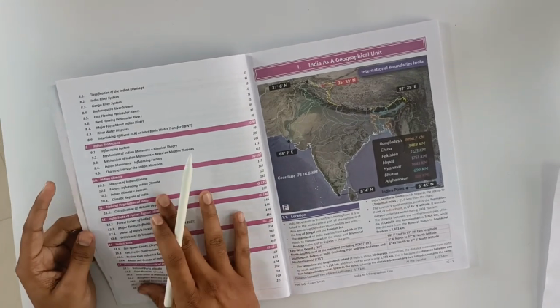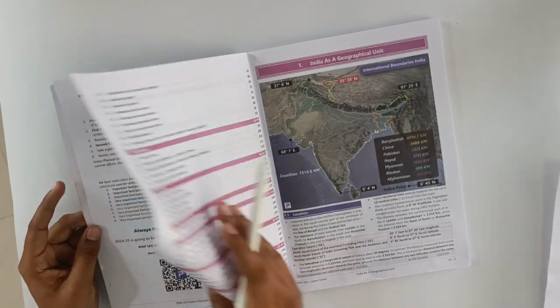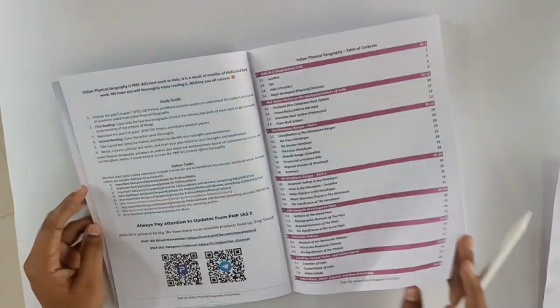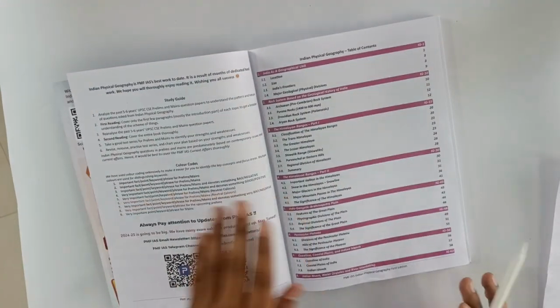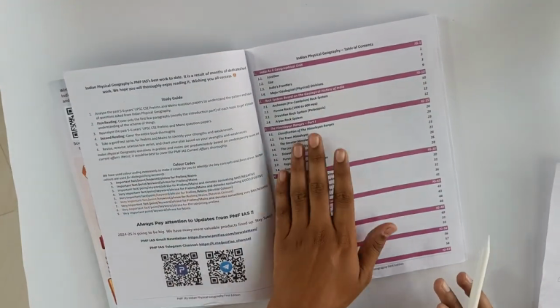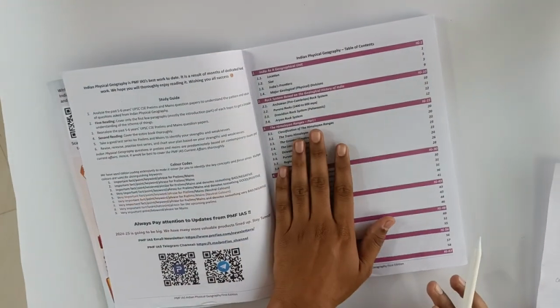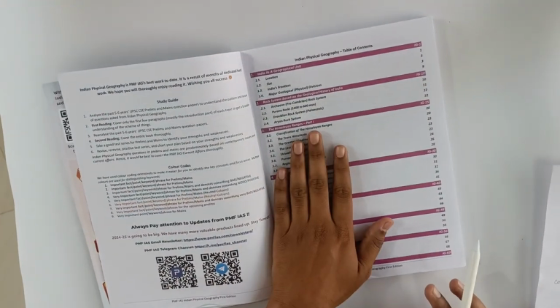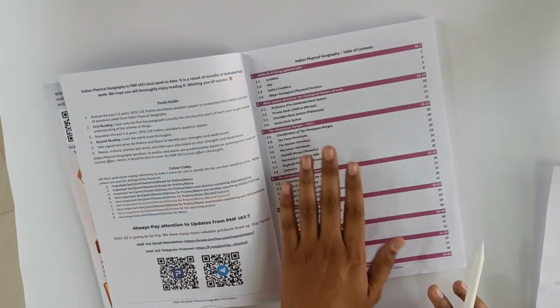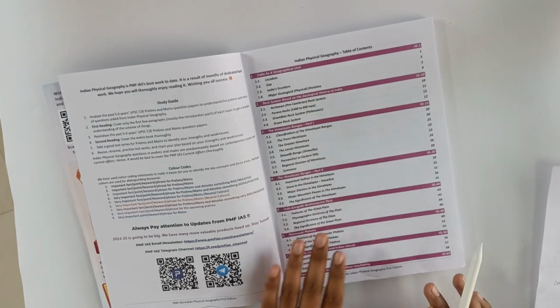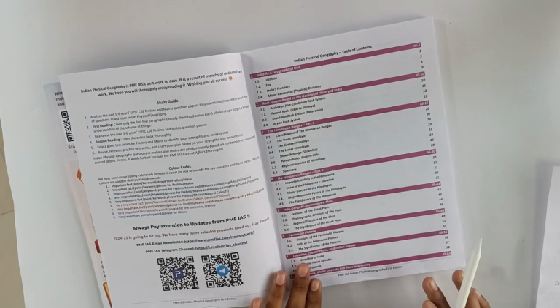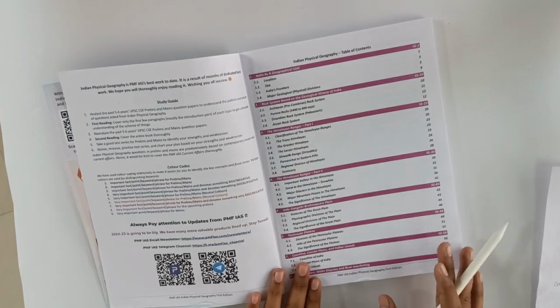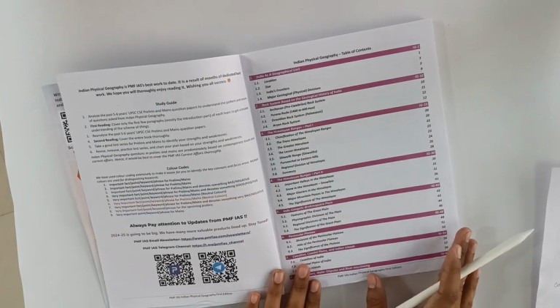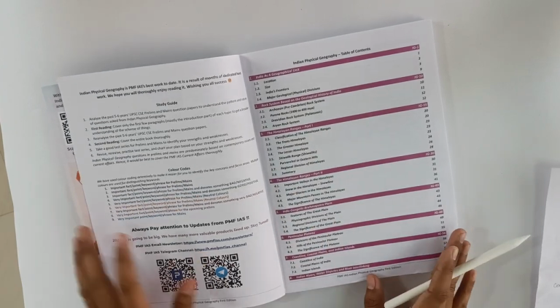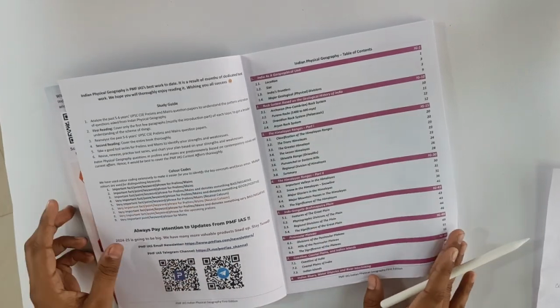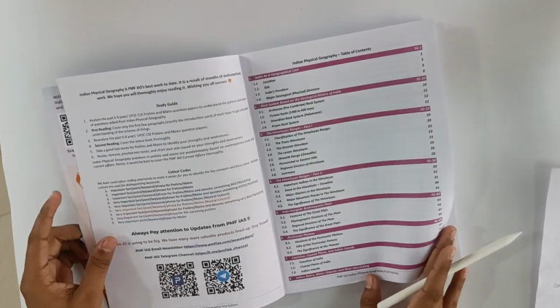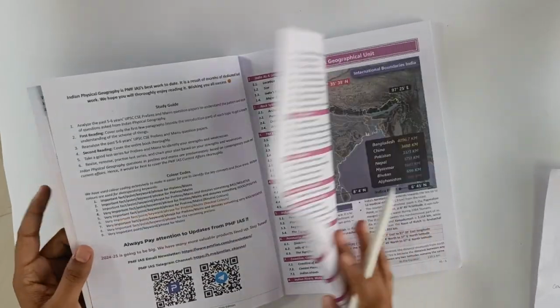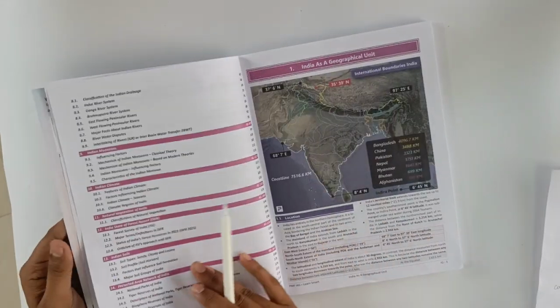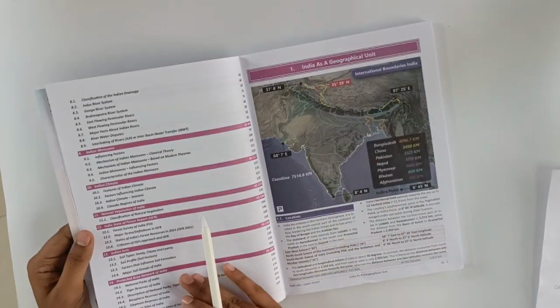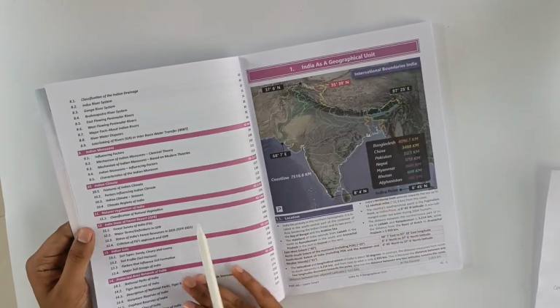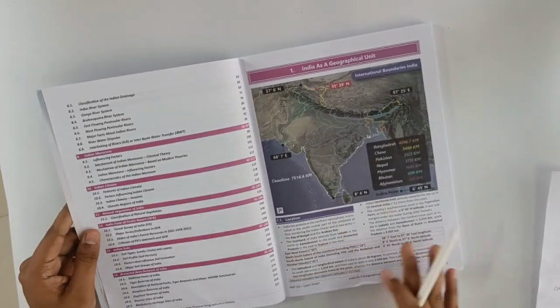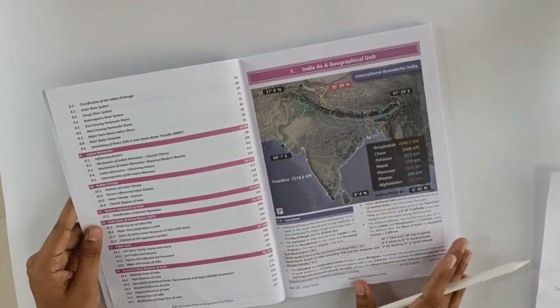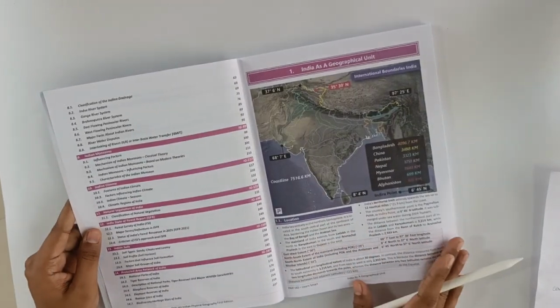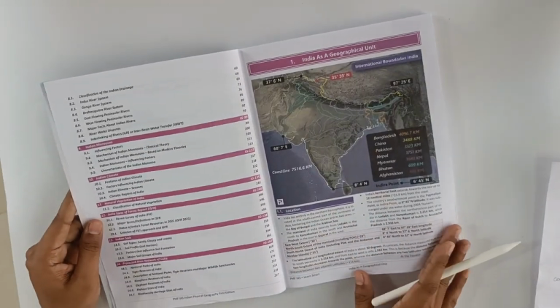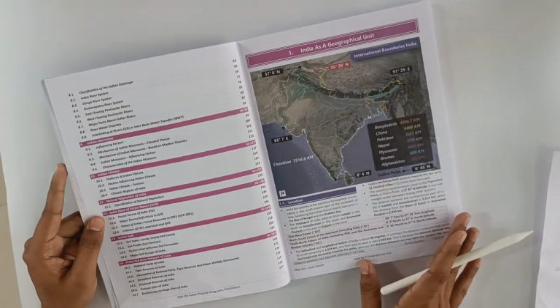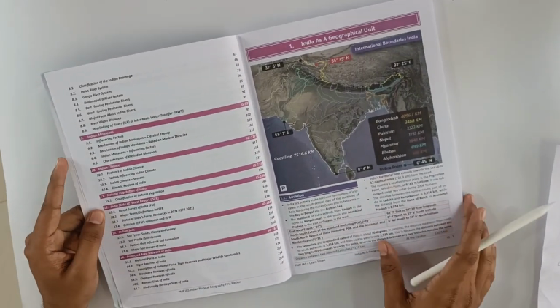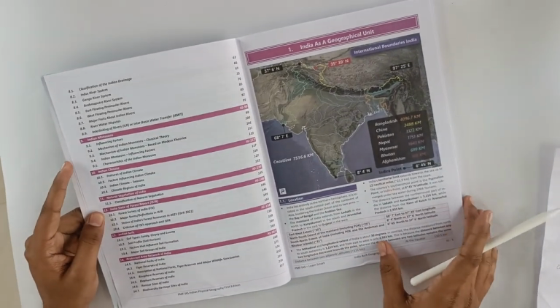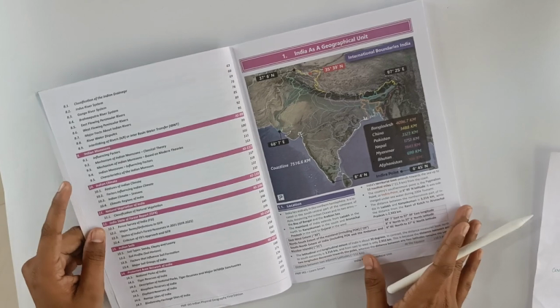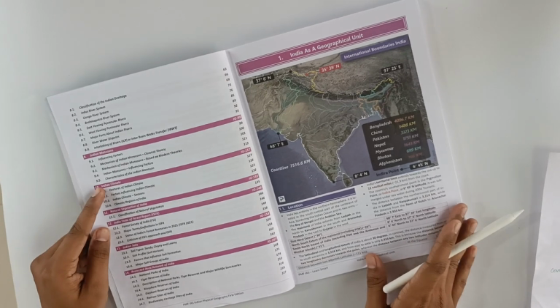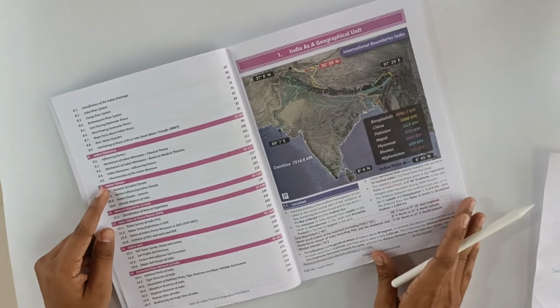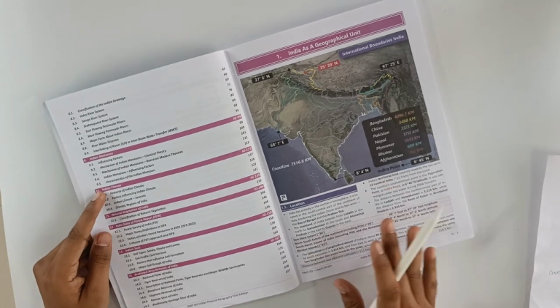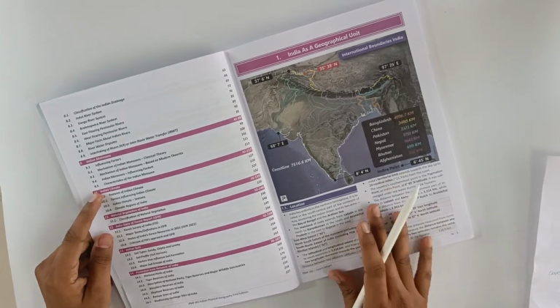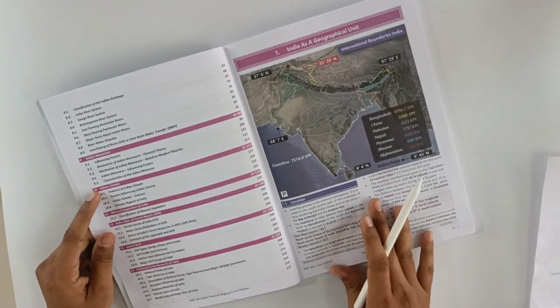They have covered all the content required for the UPSC as well as various state PSCs. Now let's see the actual content.